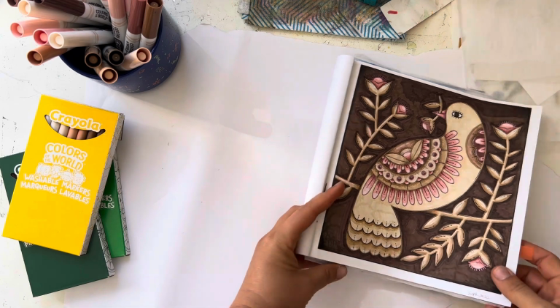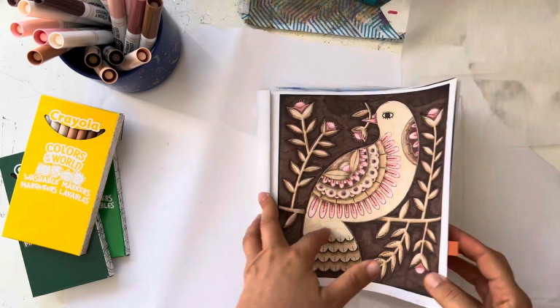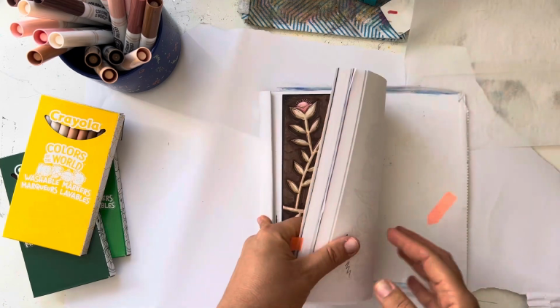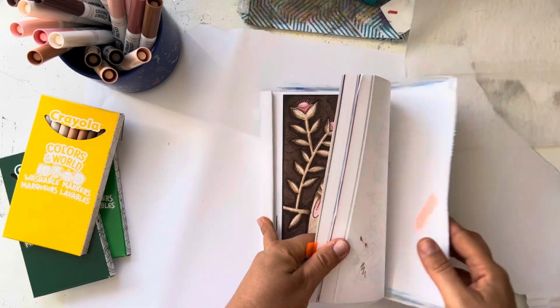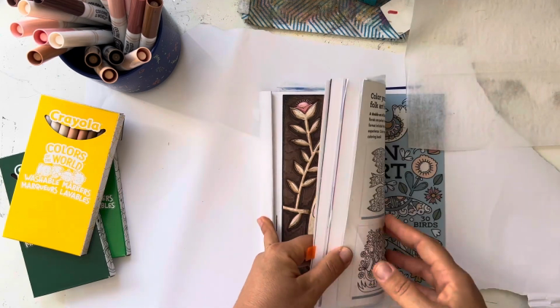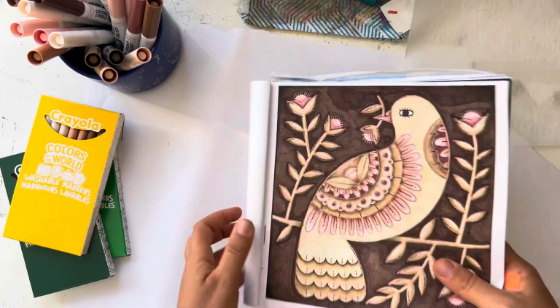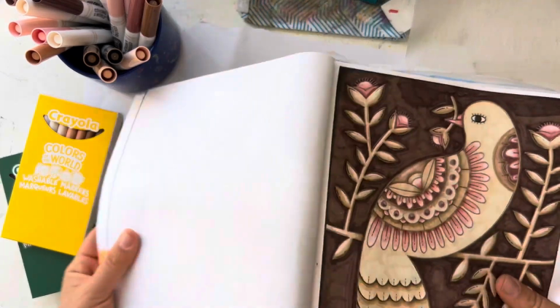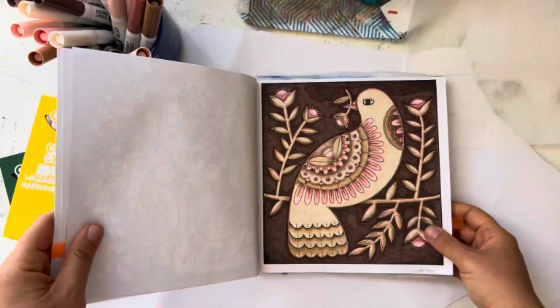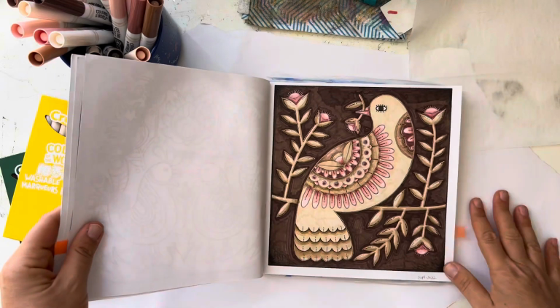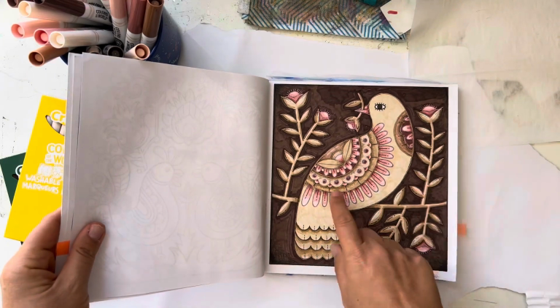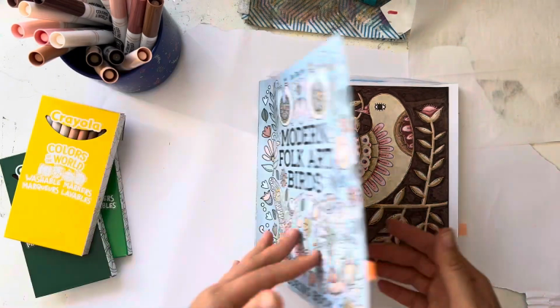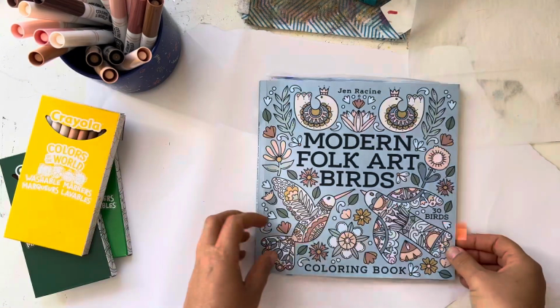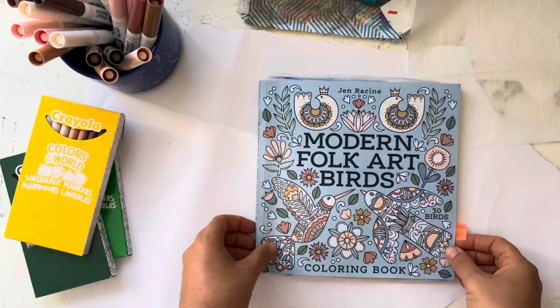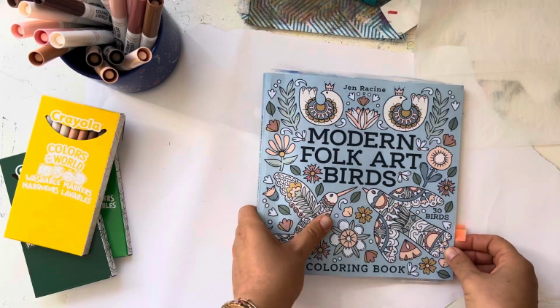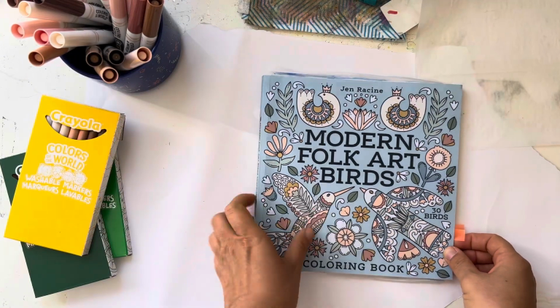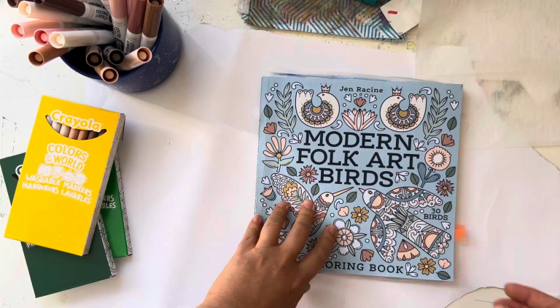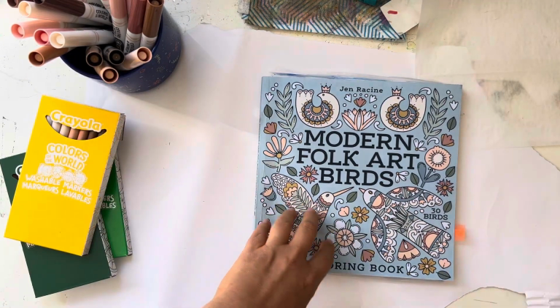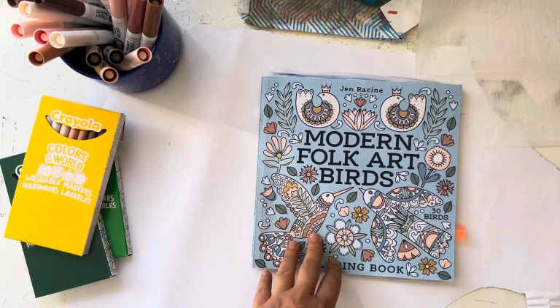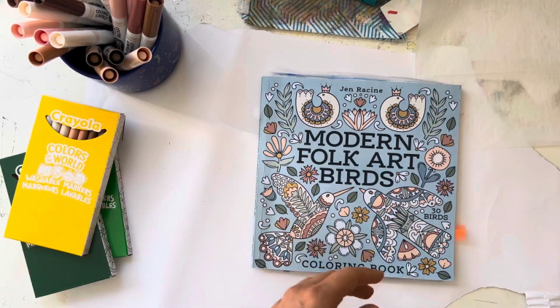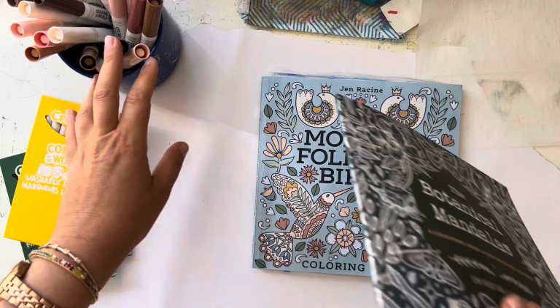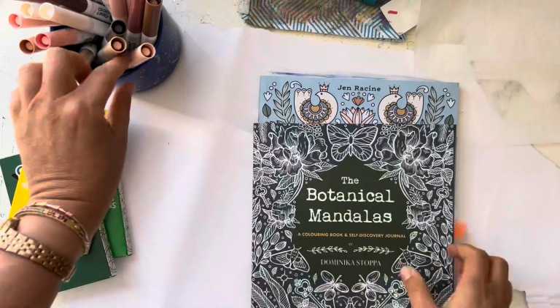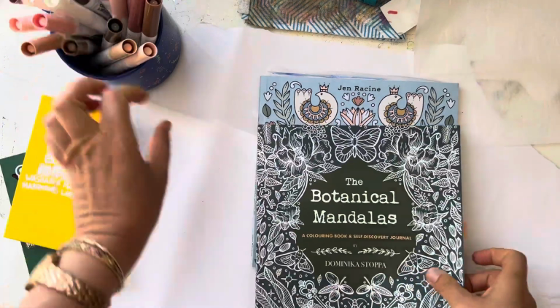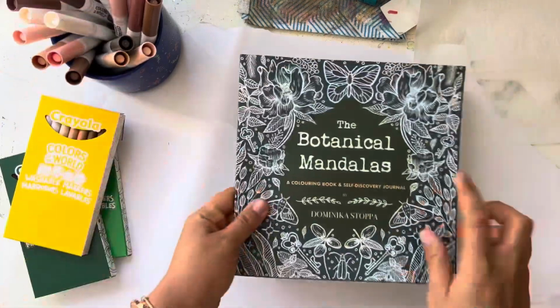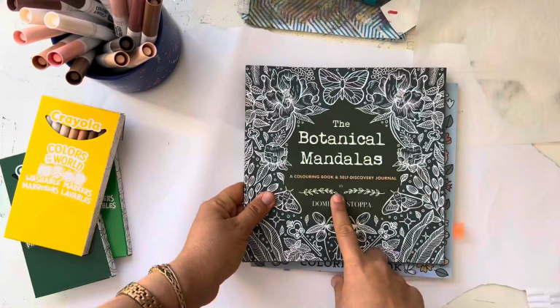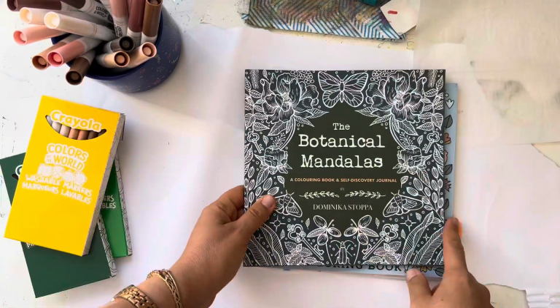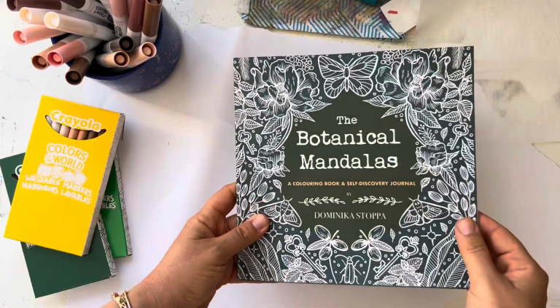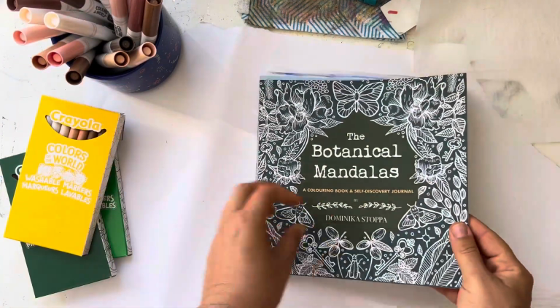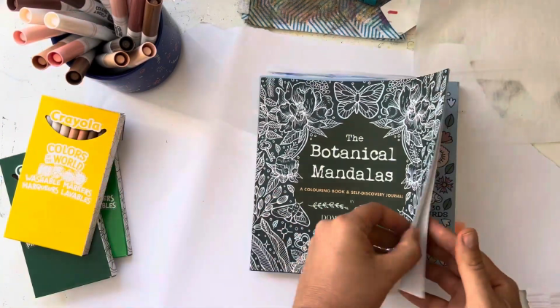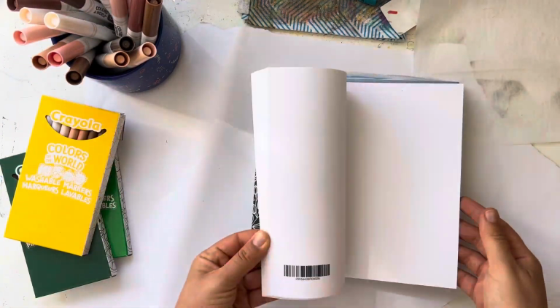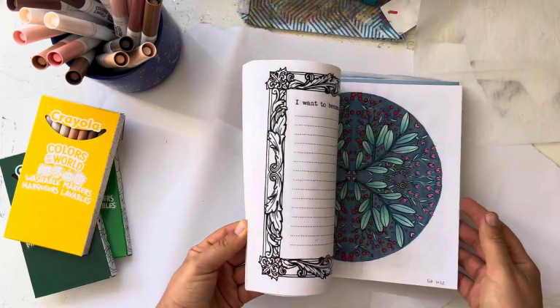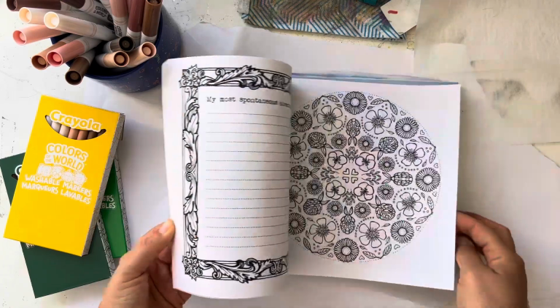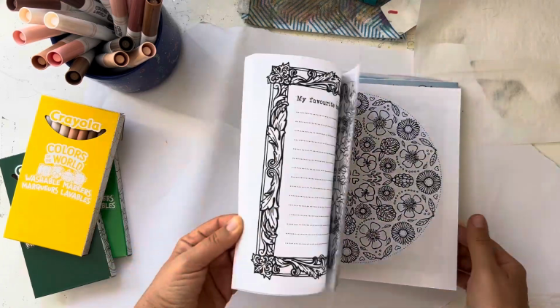That was a lot of fun. Thank you, Doodle Robot, for telling me about that. I think it would also be nice to use the Crayola Colors of the World in this one — the Botanical Mandalas book — which is beautiful.